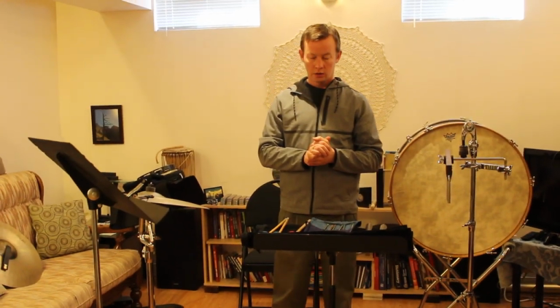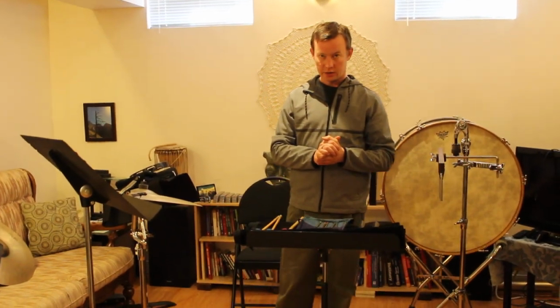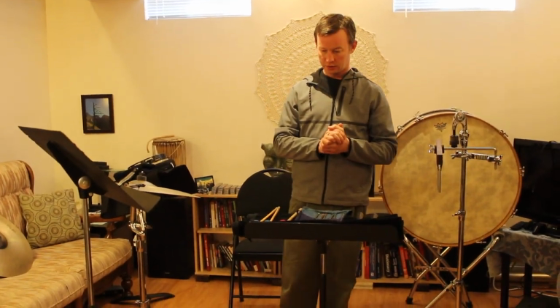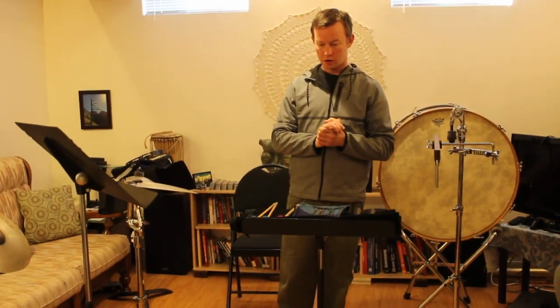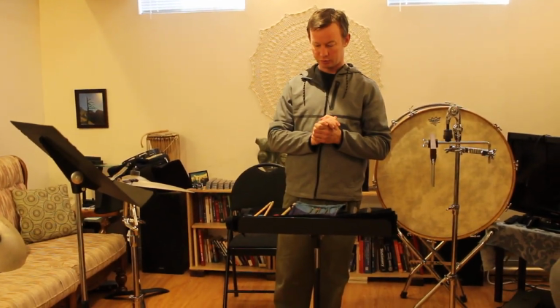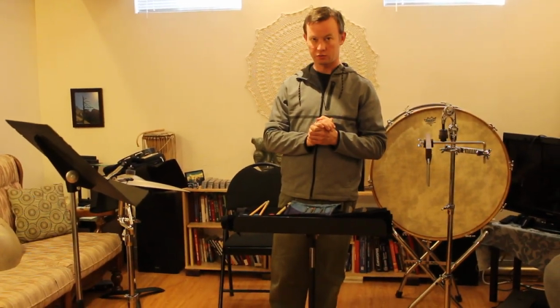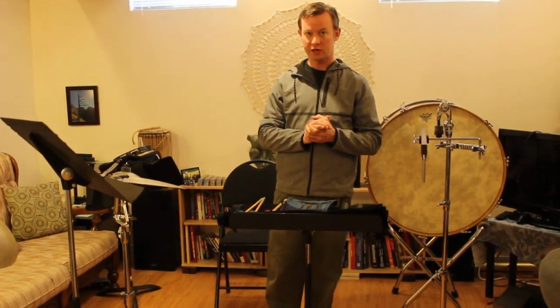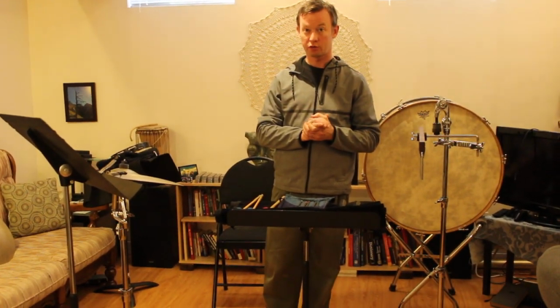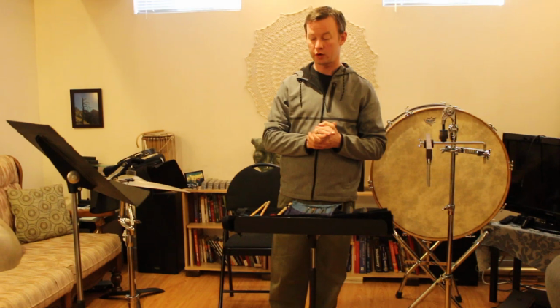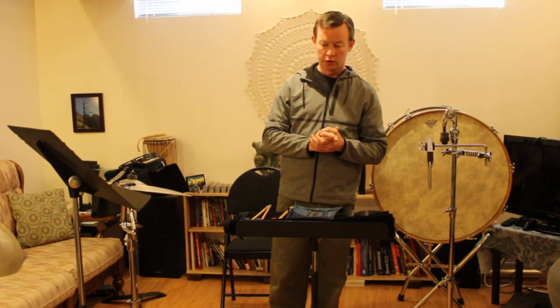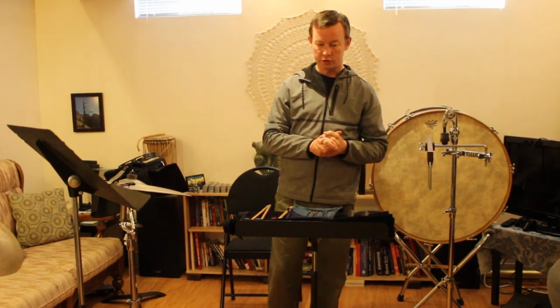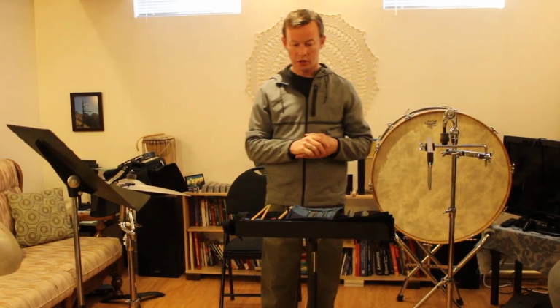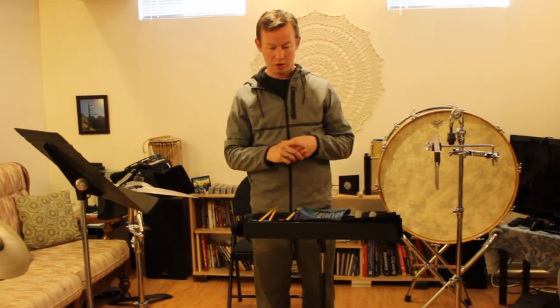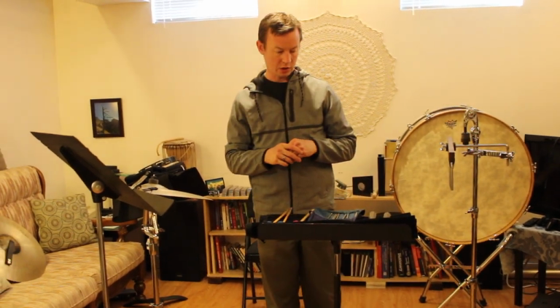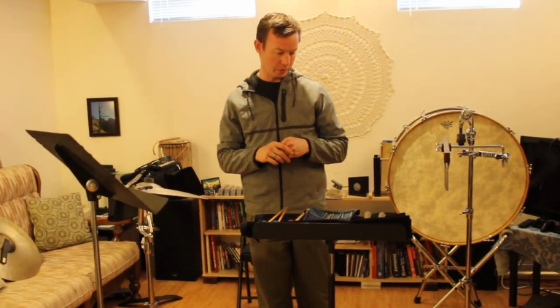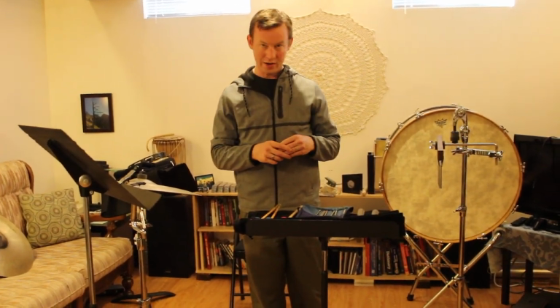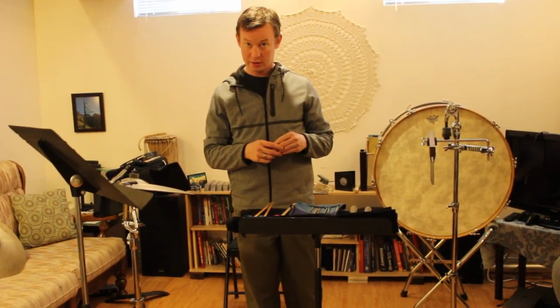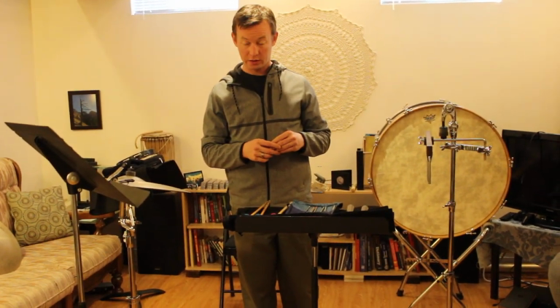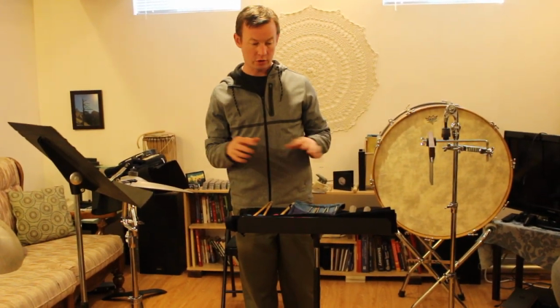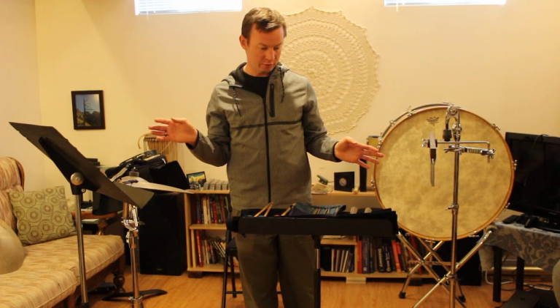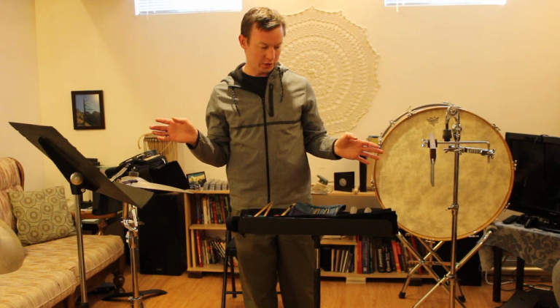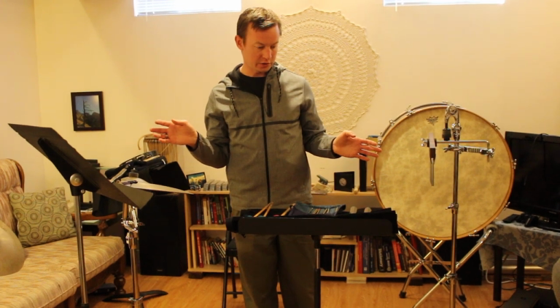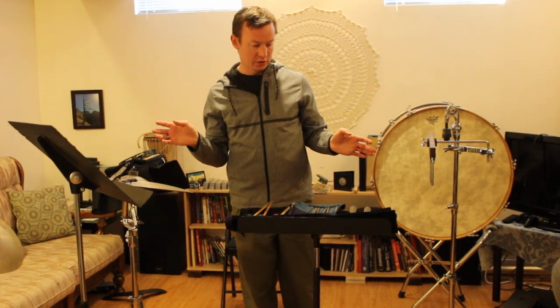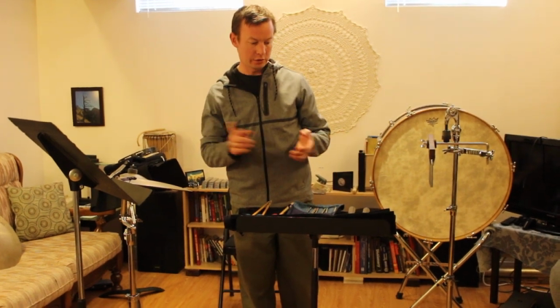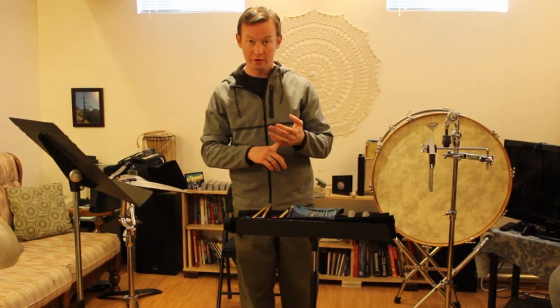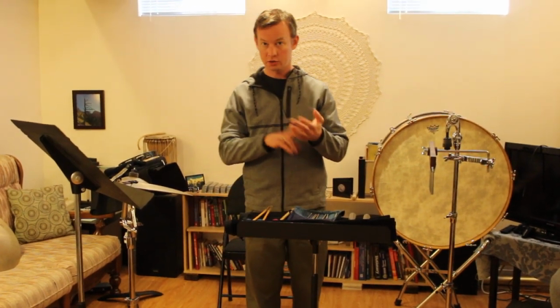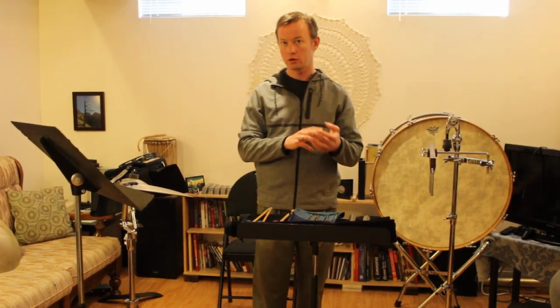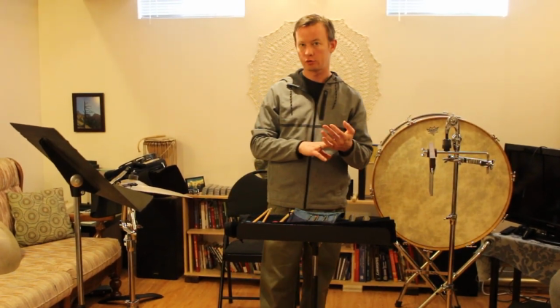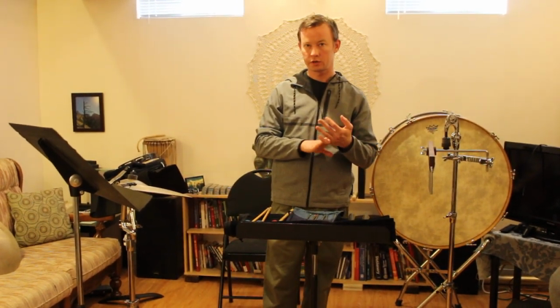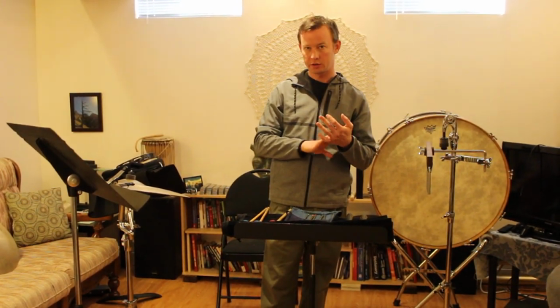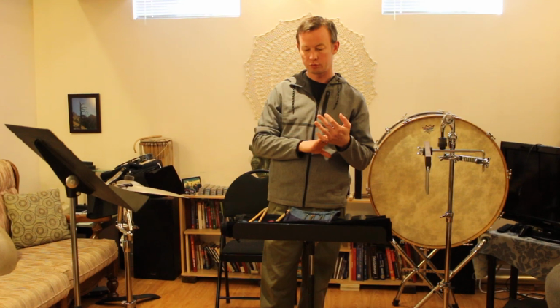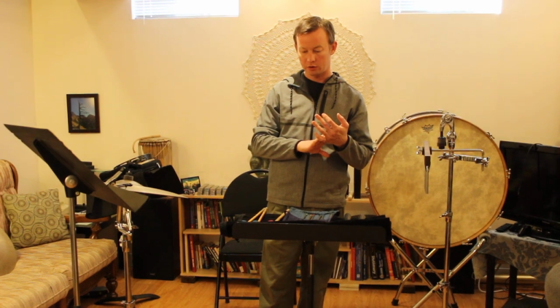Good day! Here we are with Percussion Multitasking Part 1. We're going to be talking about one-handed playing technique for a variety of percussion instruments, including claves, triangle, tambourine, and suspended cymbal, primarily.